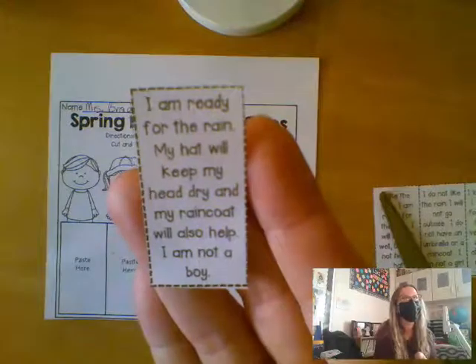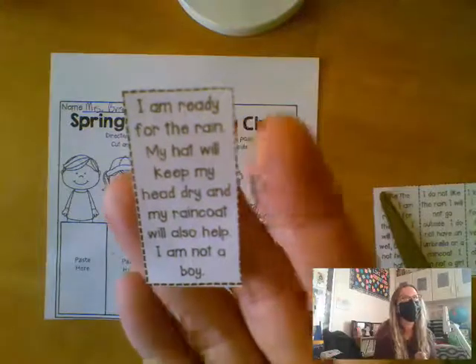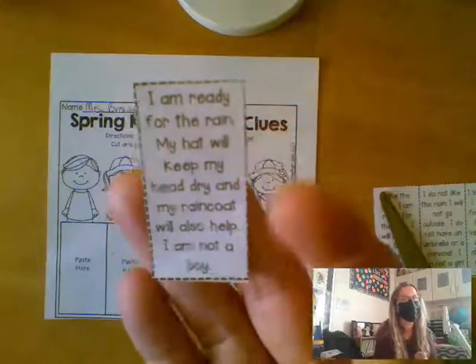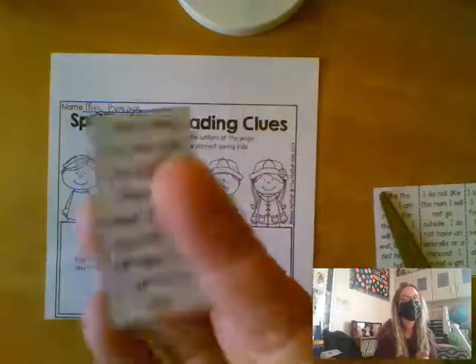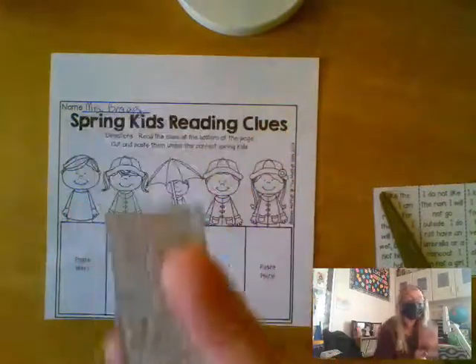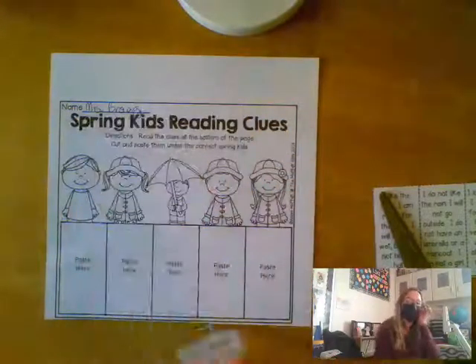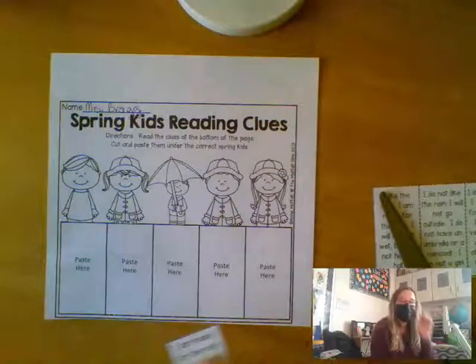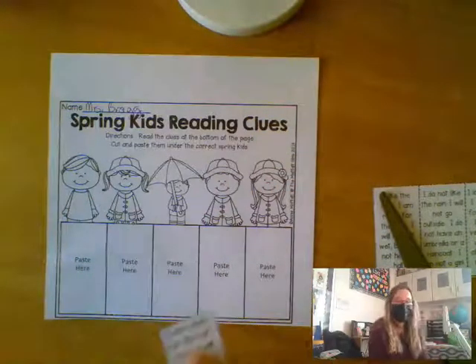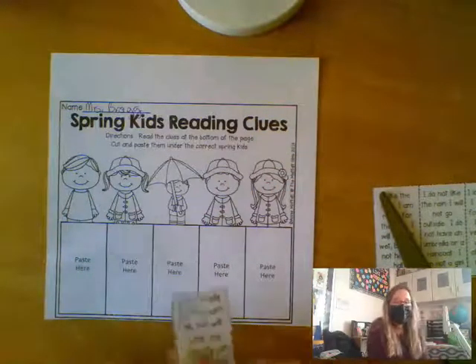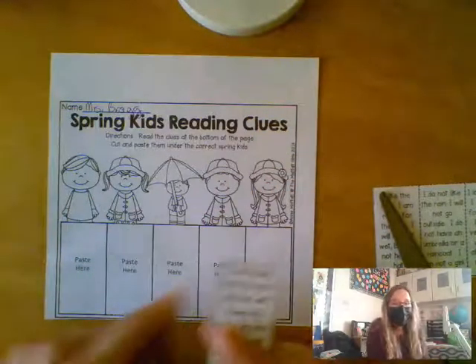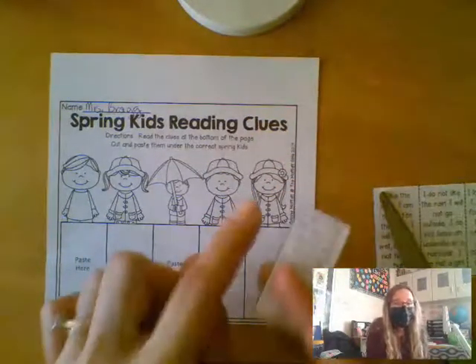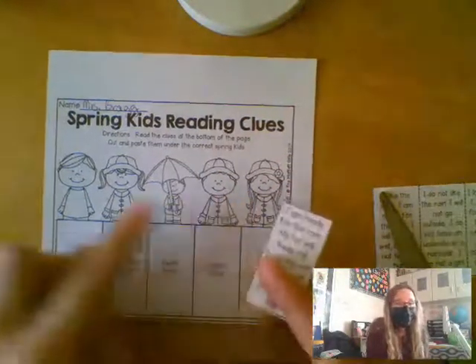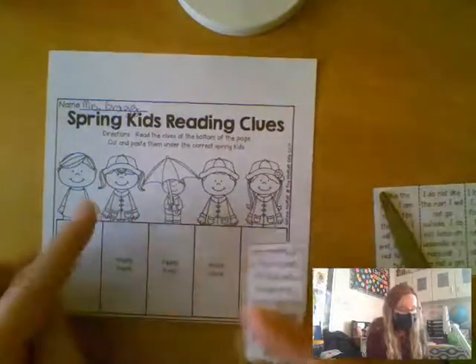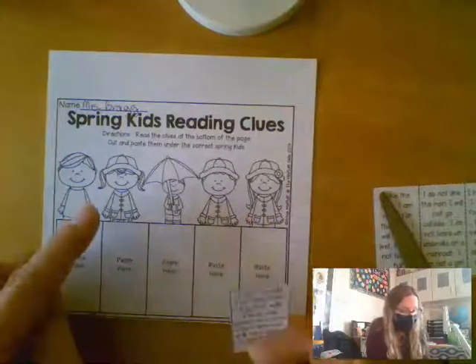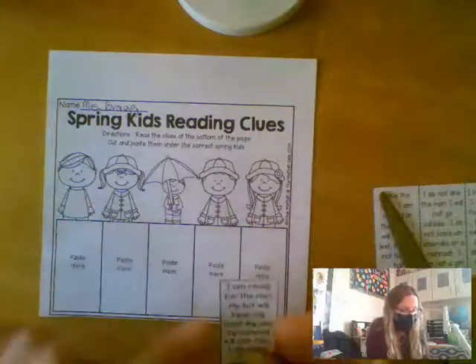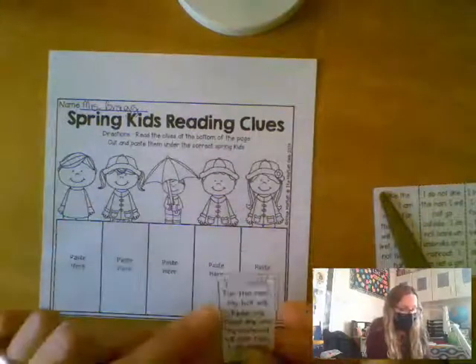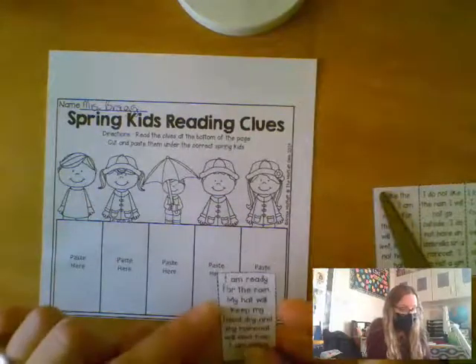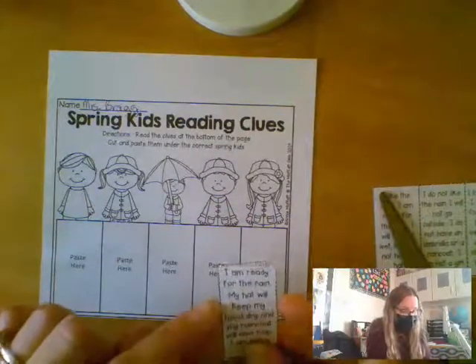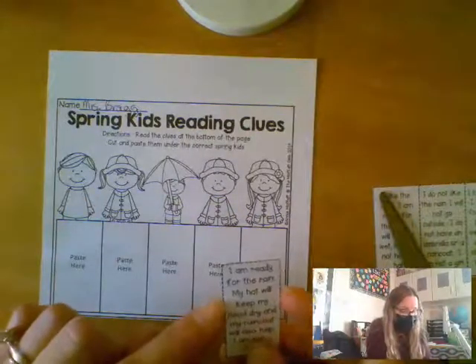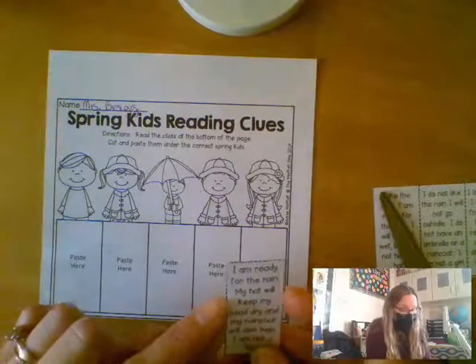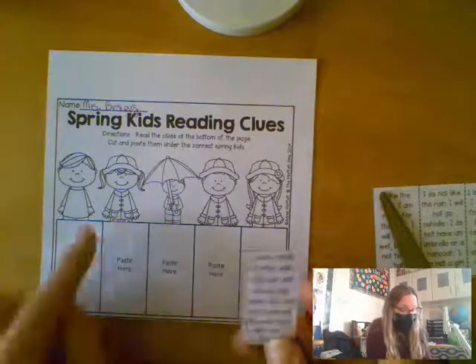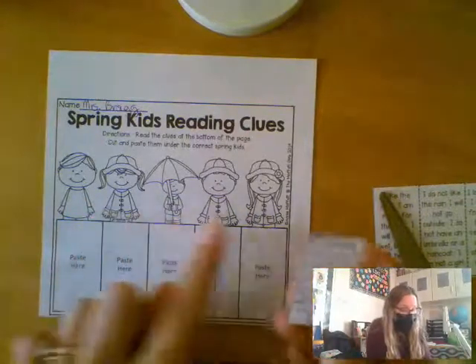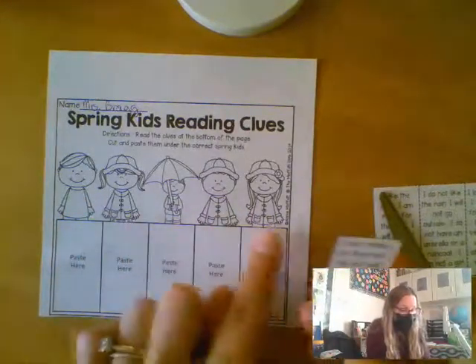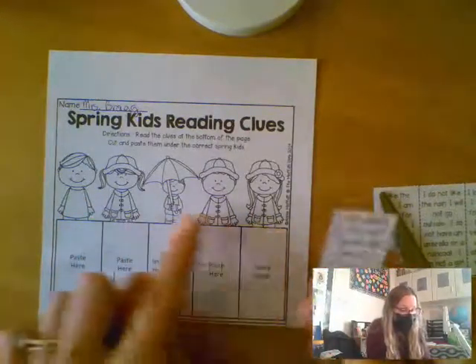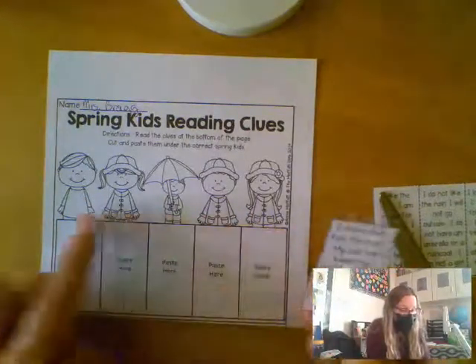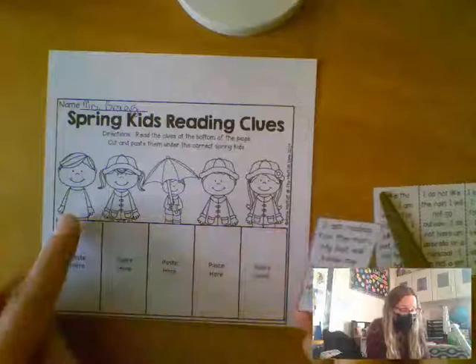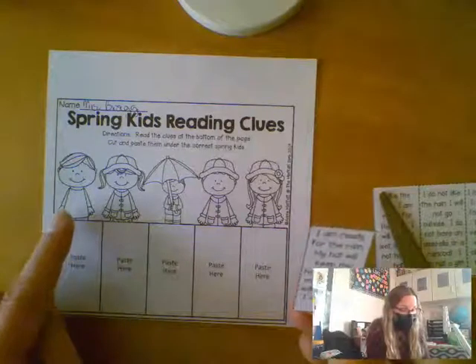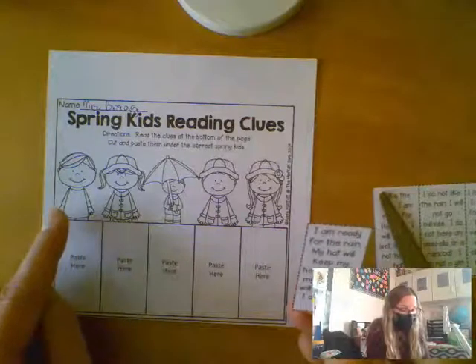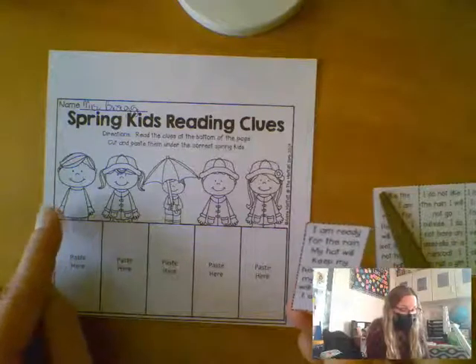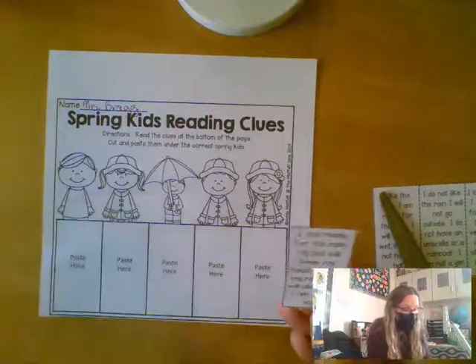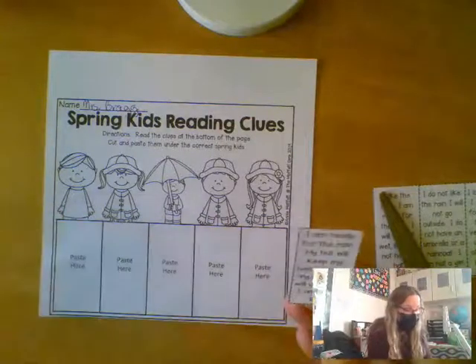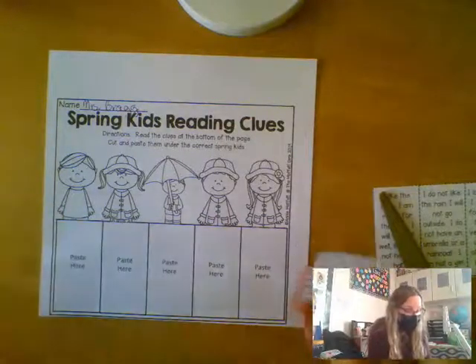Alright, so let's look at our friends. Who is ready for the rain, wearing a hat and a raincoat, and is not a boy?